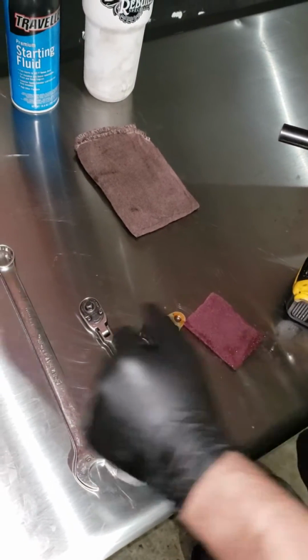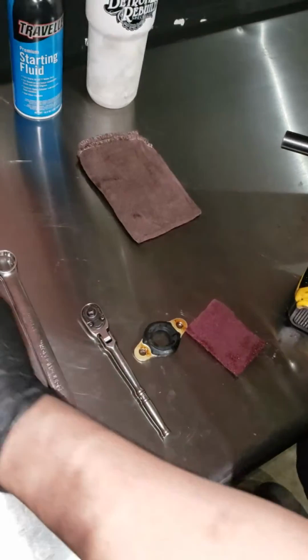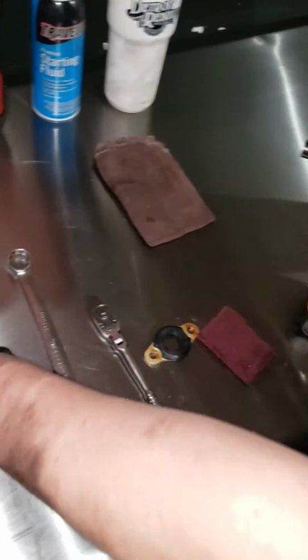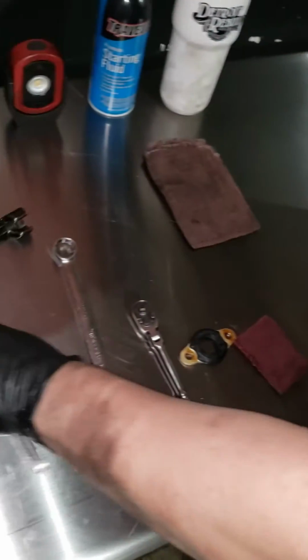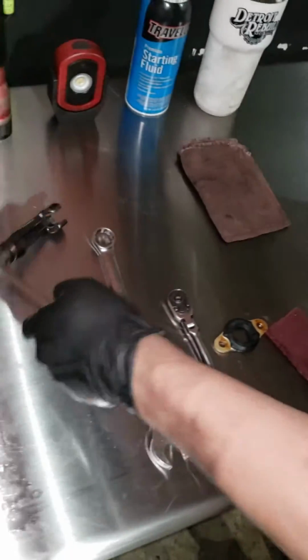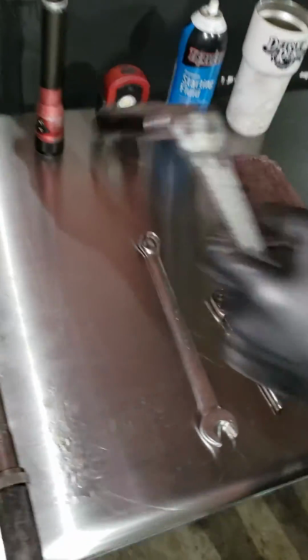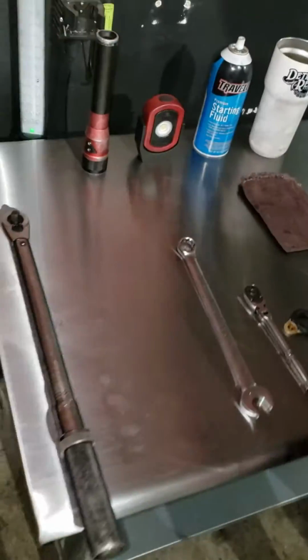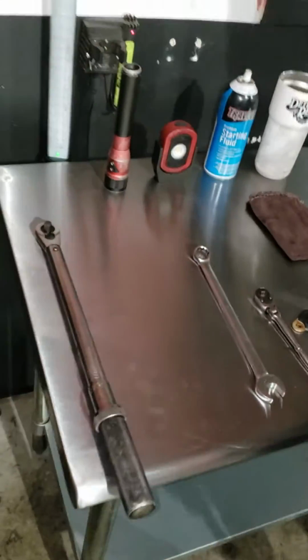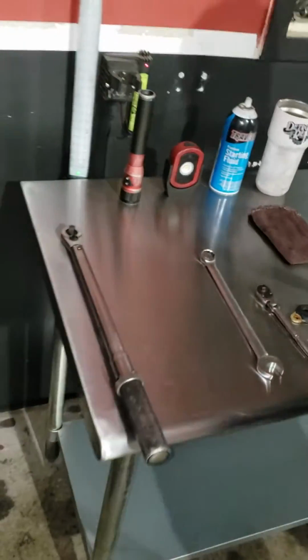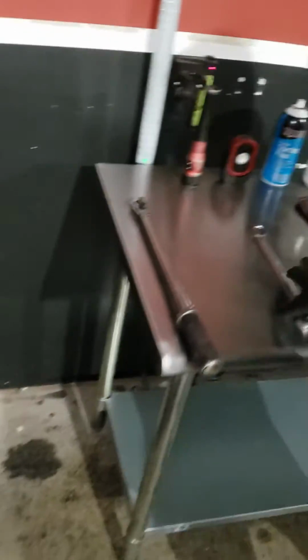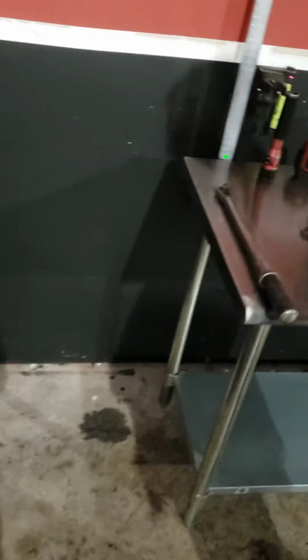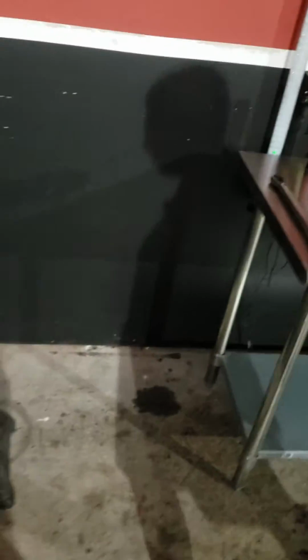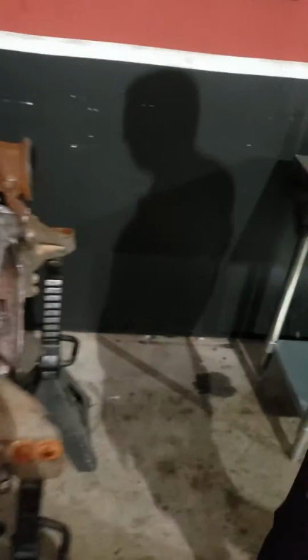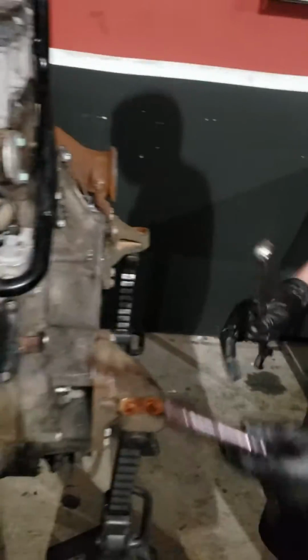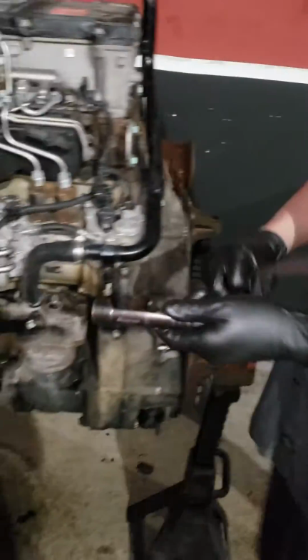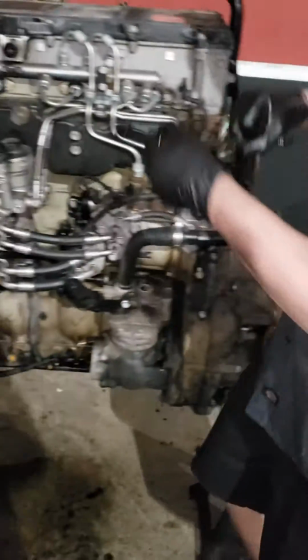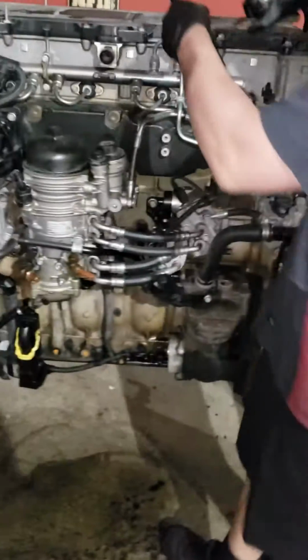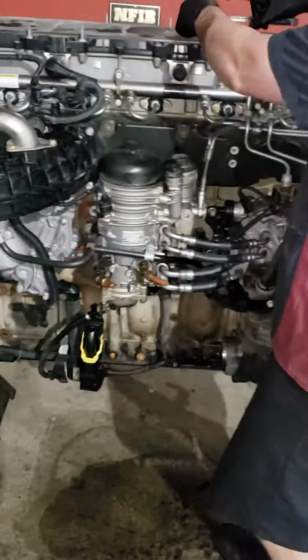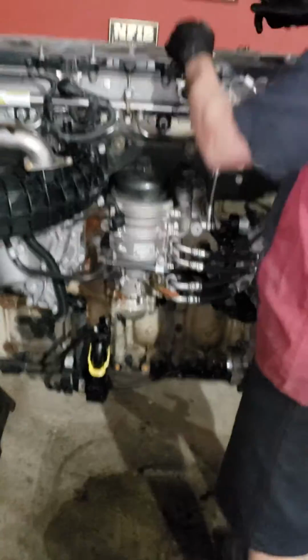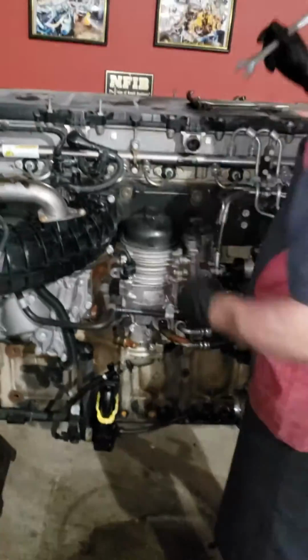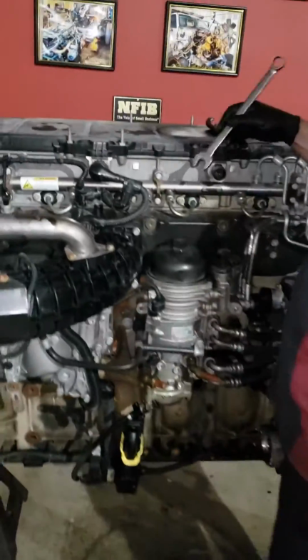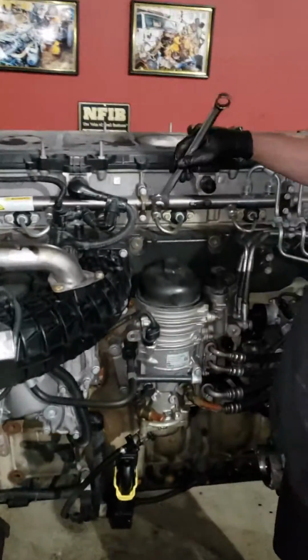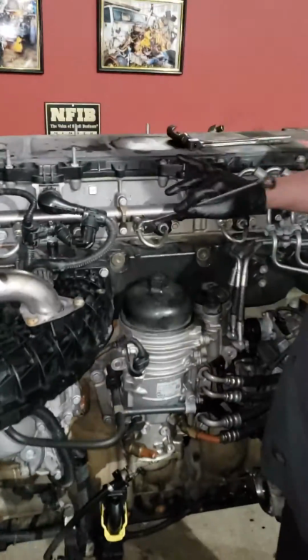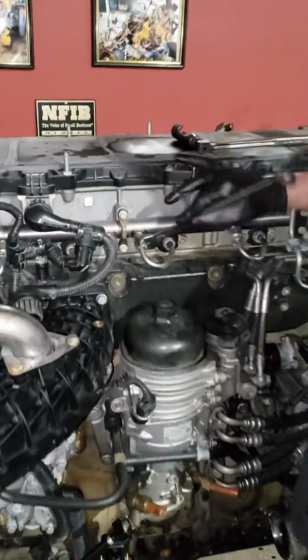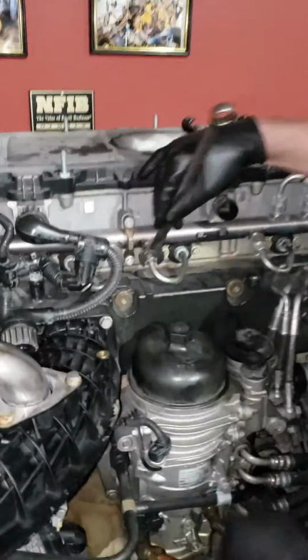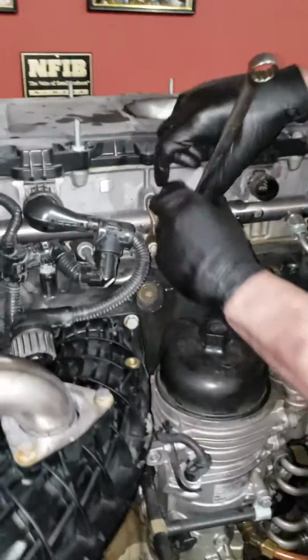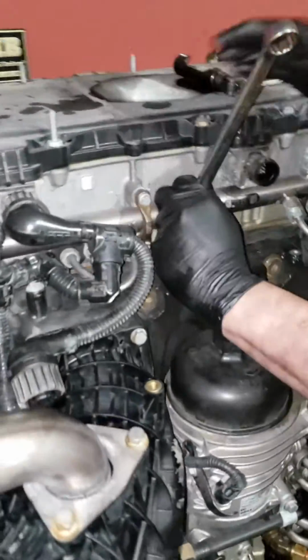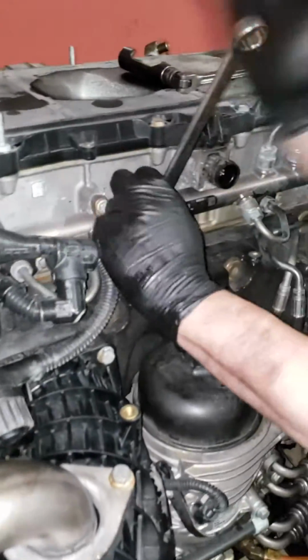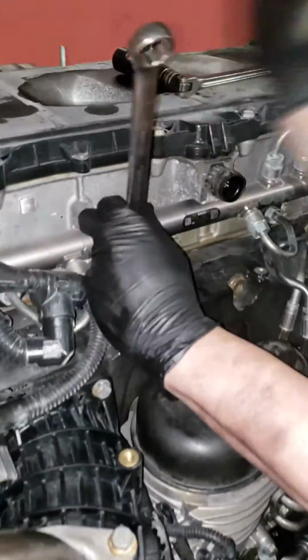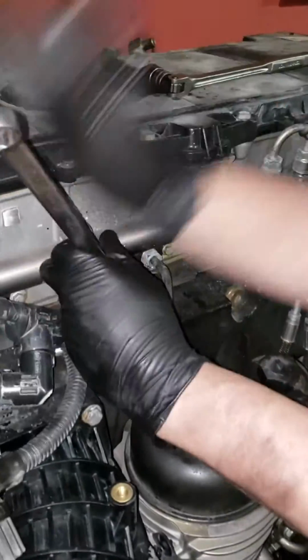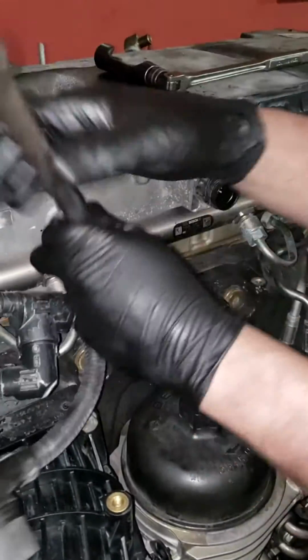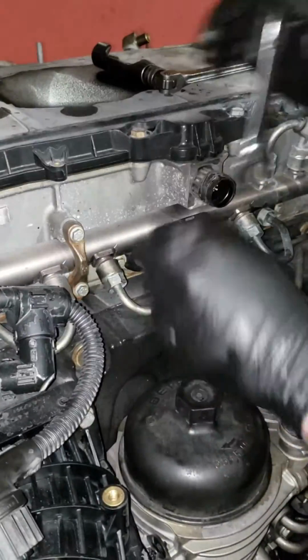First thing we're going to do is bust the line loose. Take your 19mm and bust it loose here.